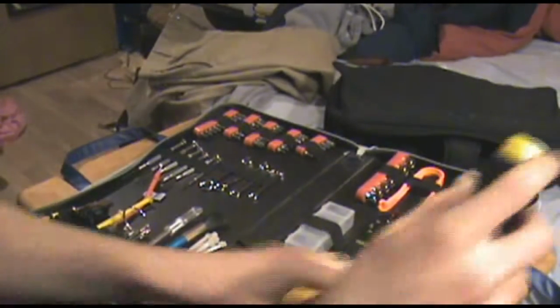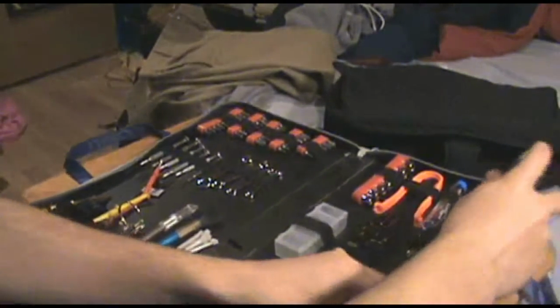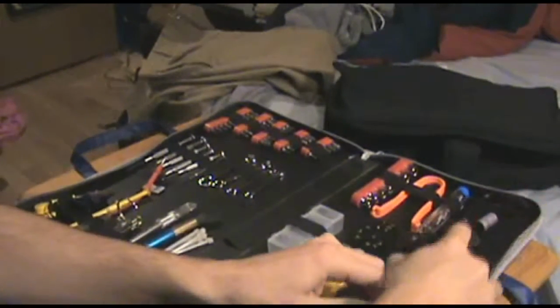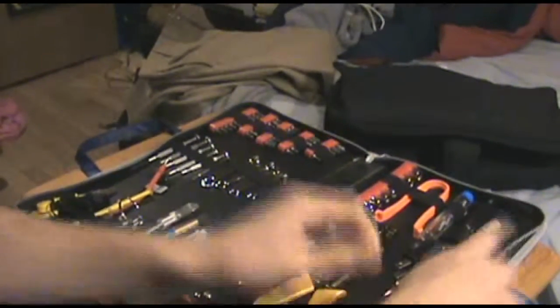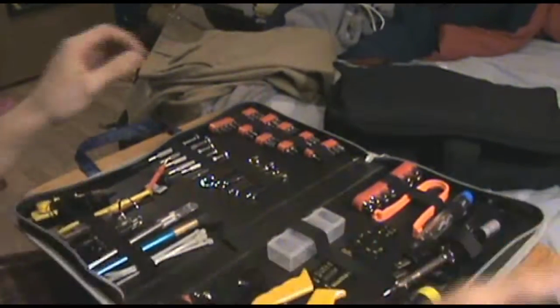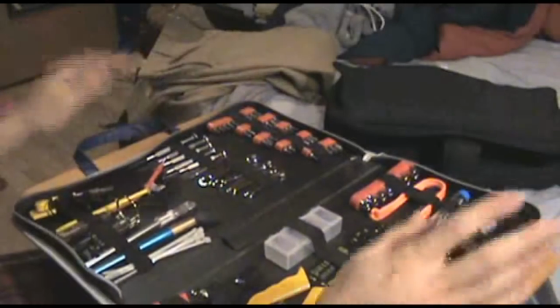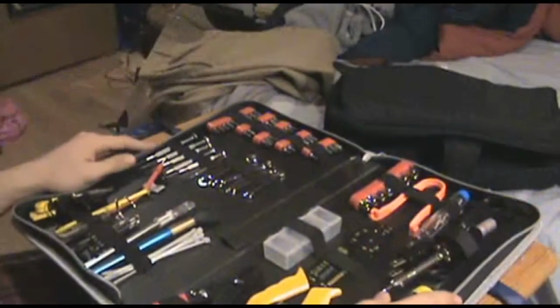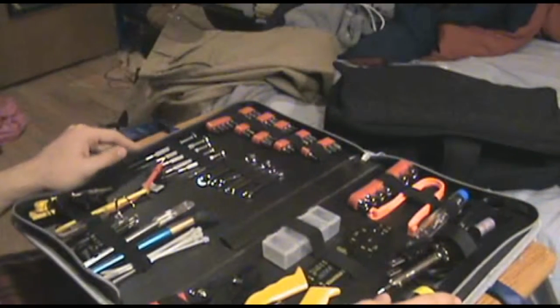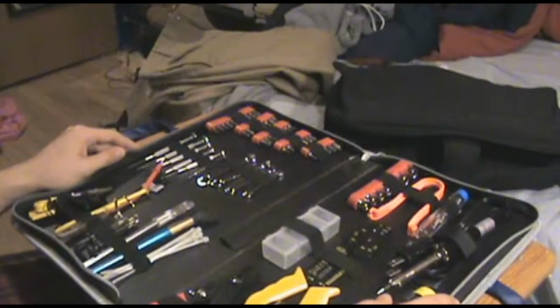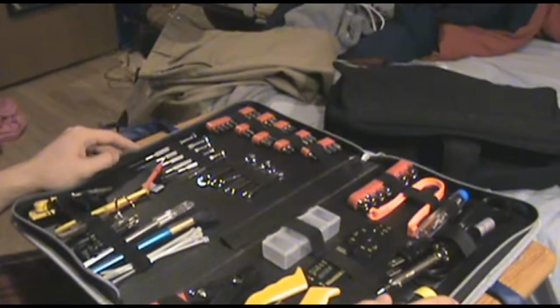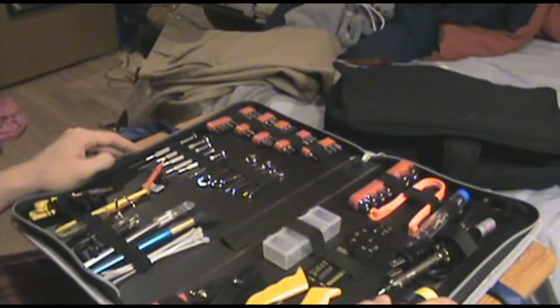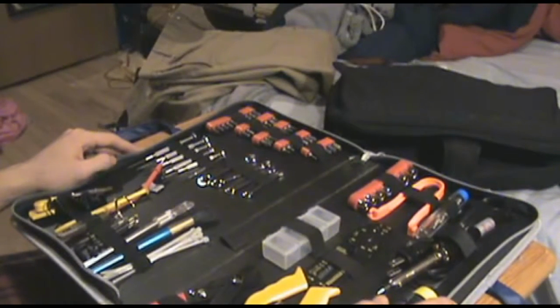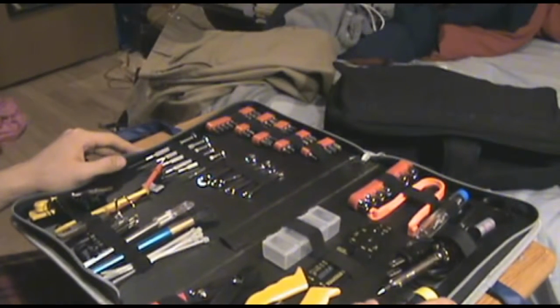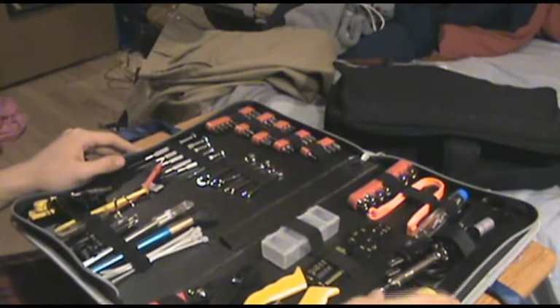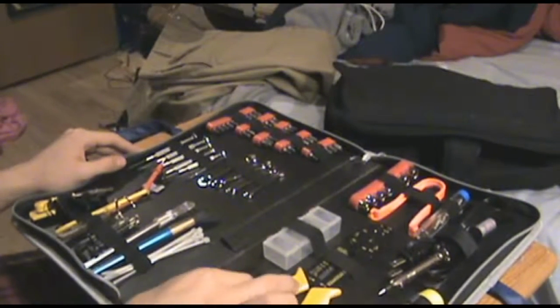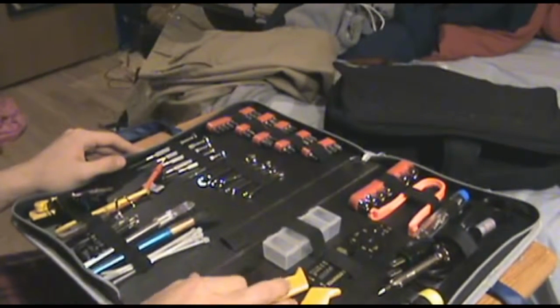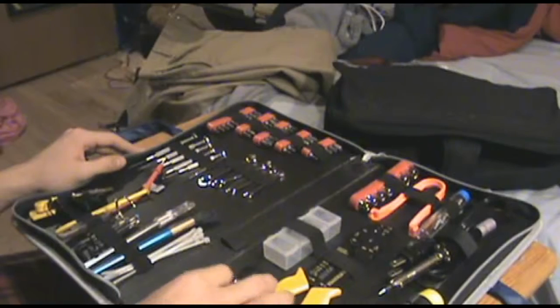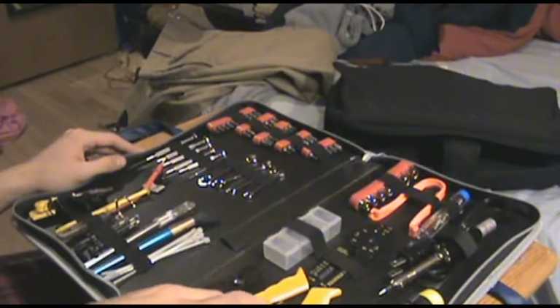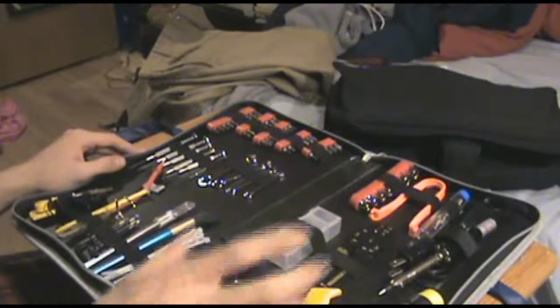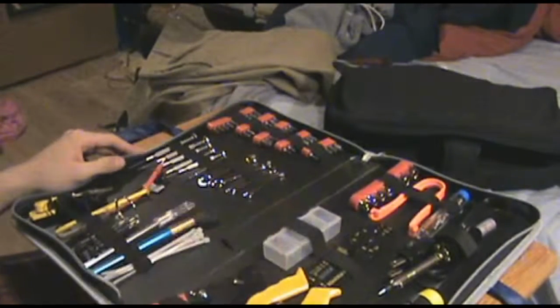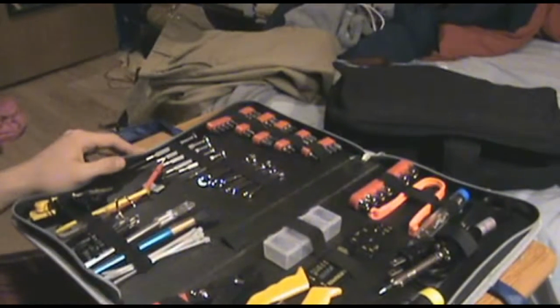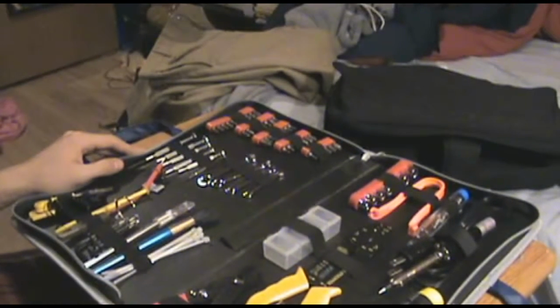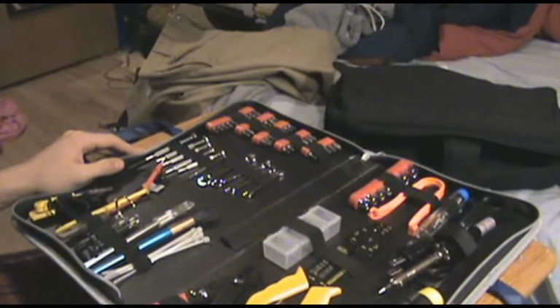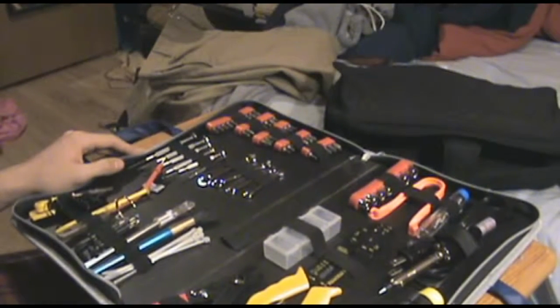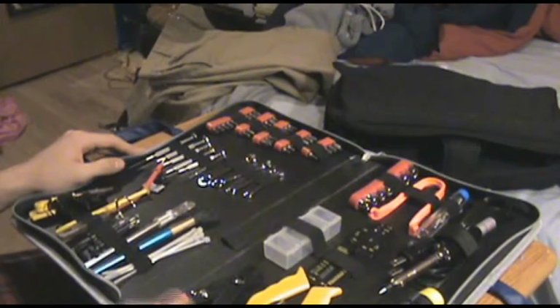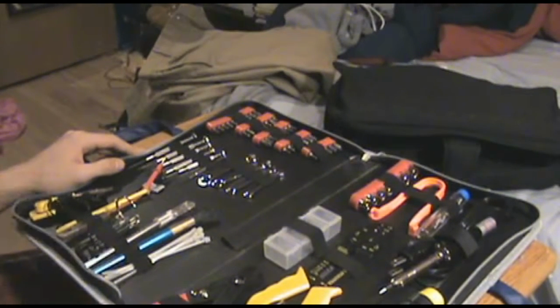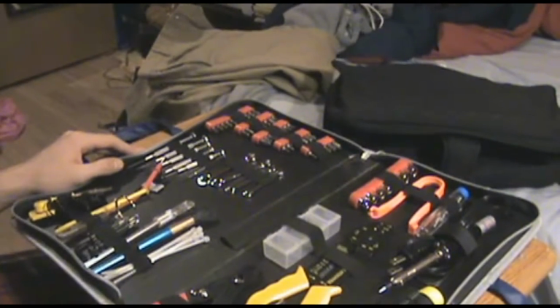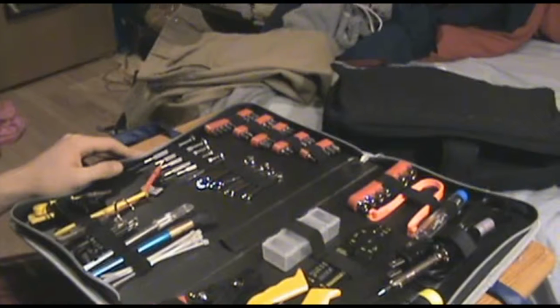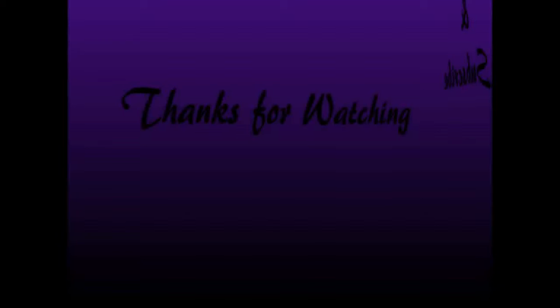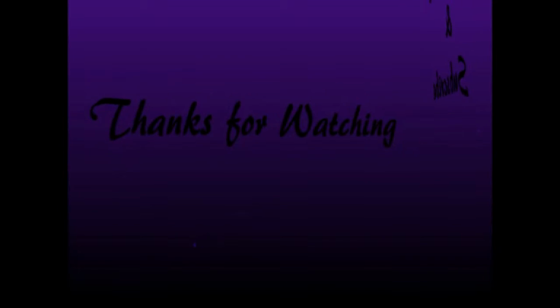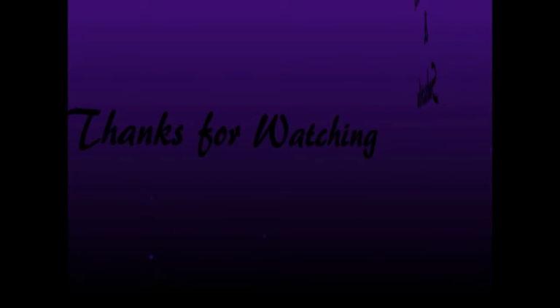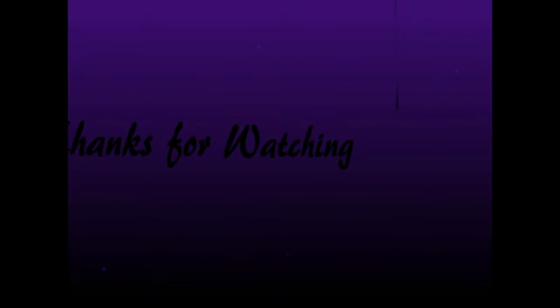That's pretty much it for my computer toolkit as far as hardware is concerned. I'm going to do another video on software sometime. See you guys later.